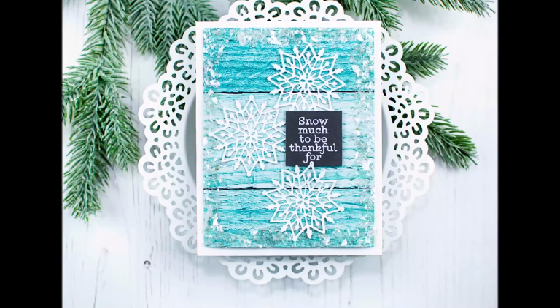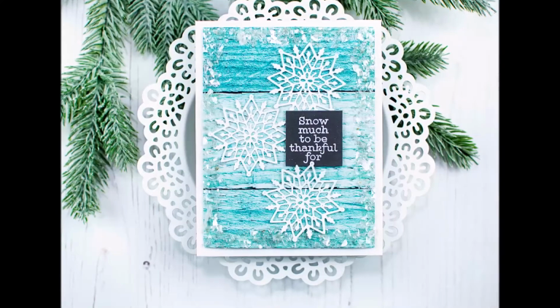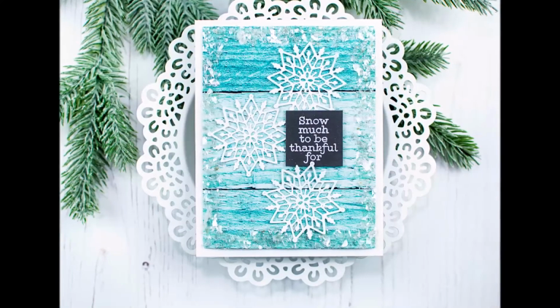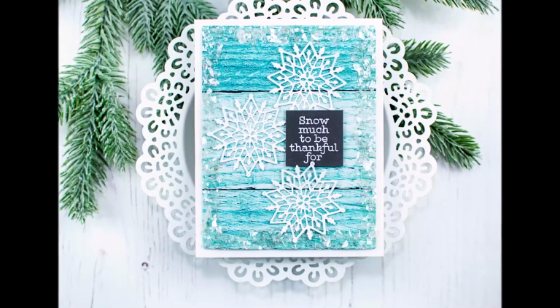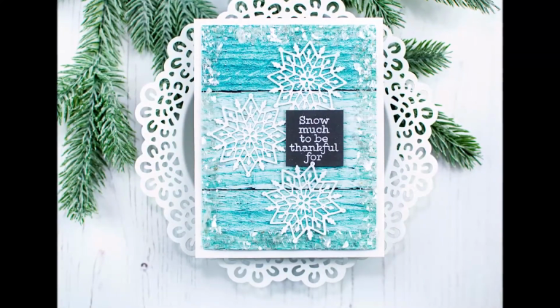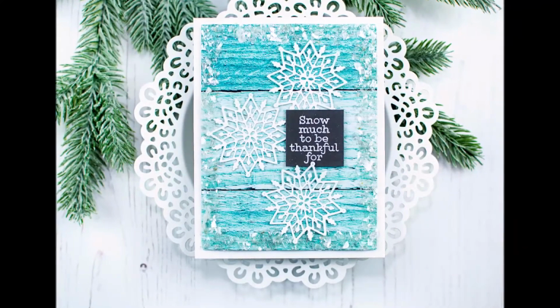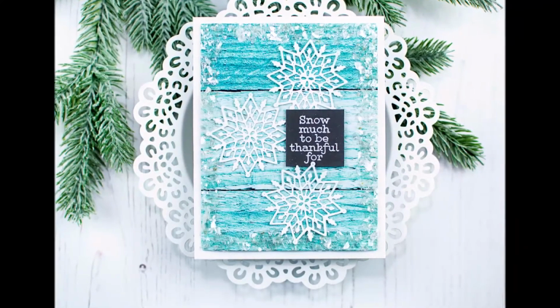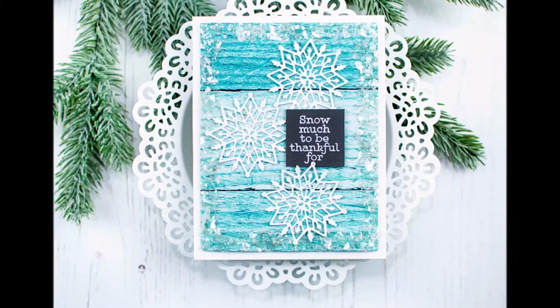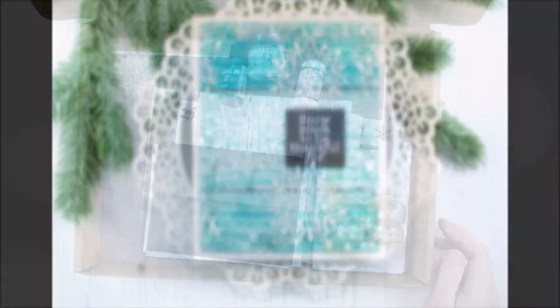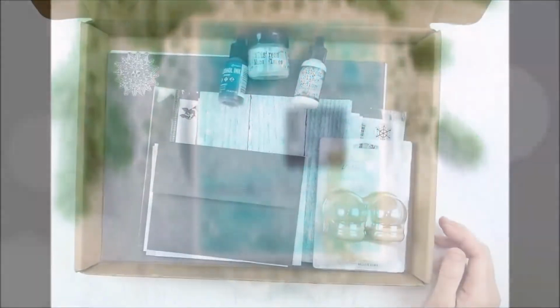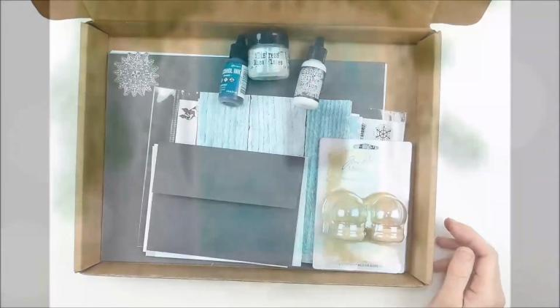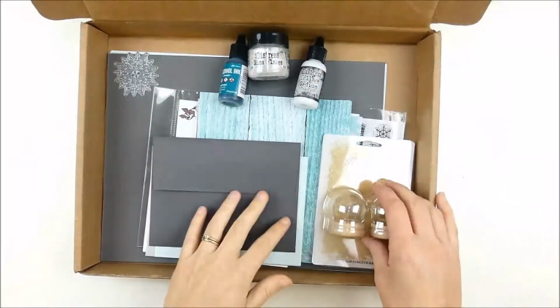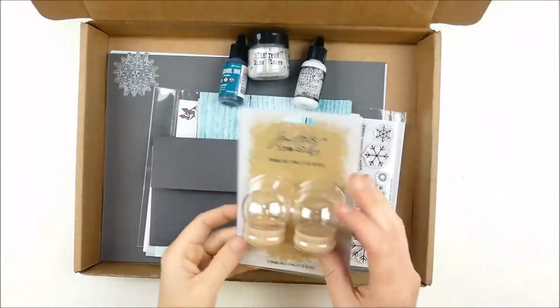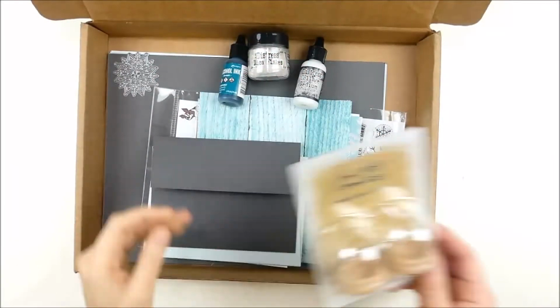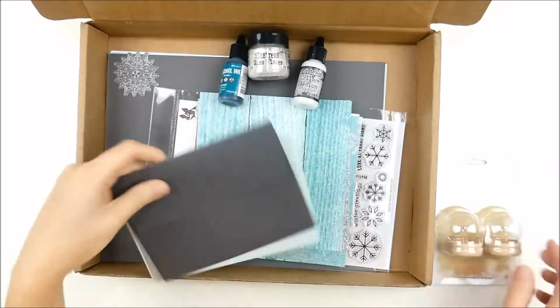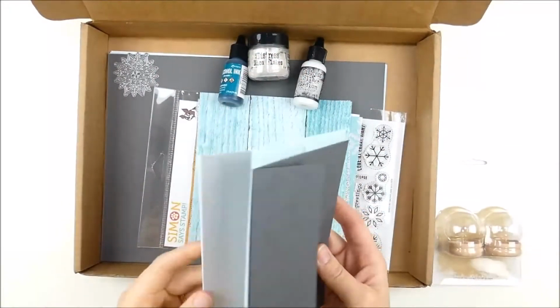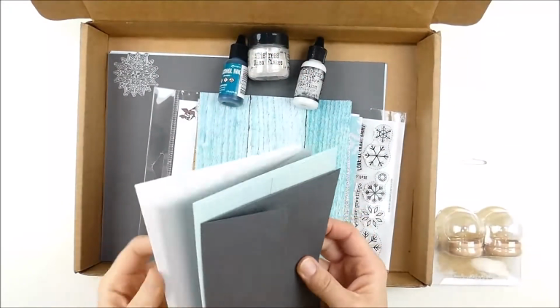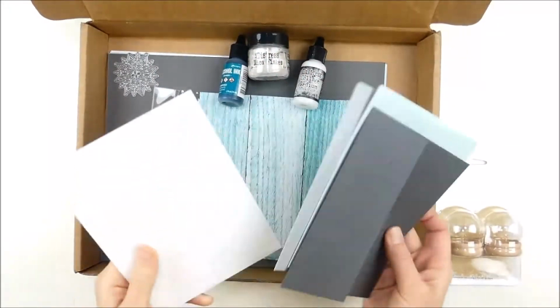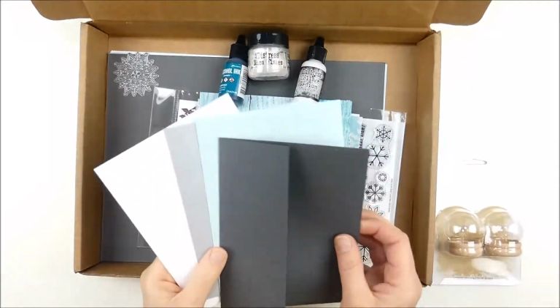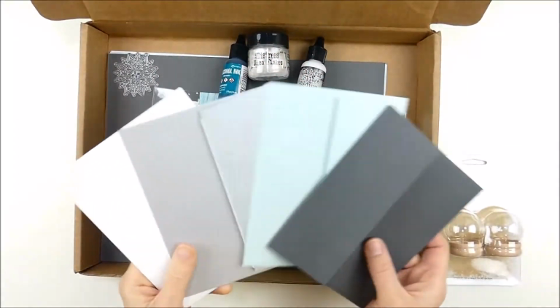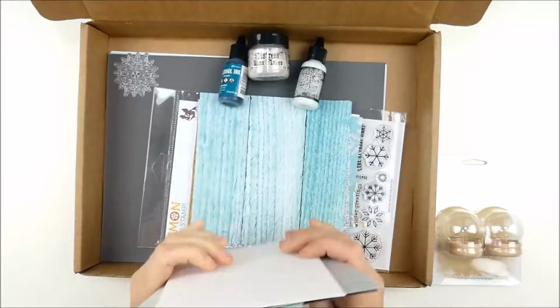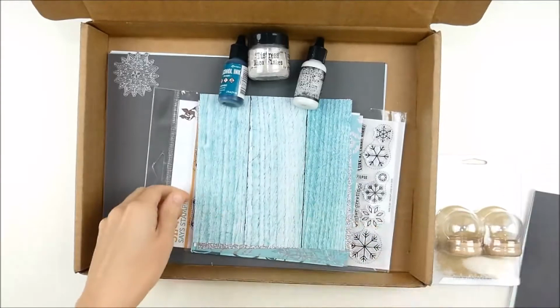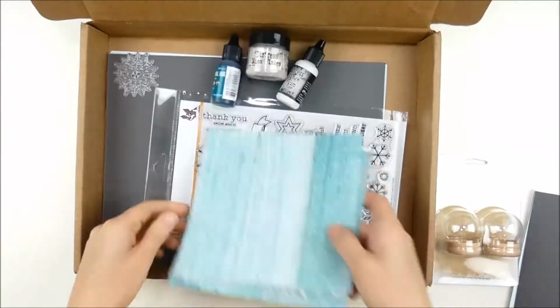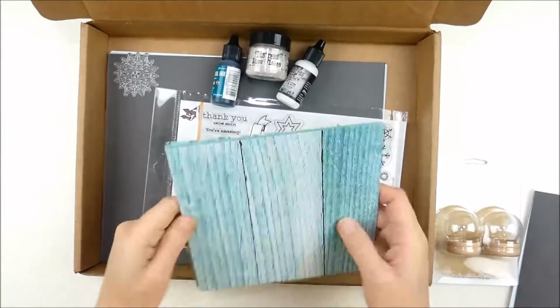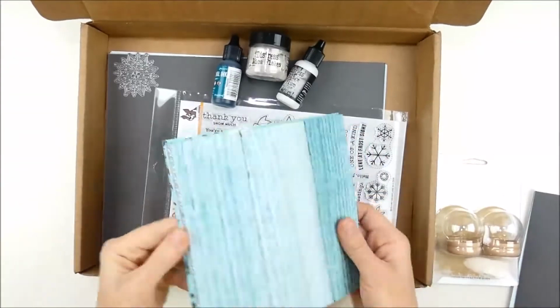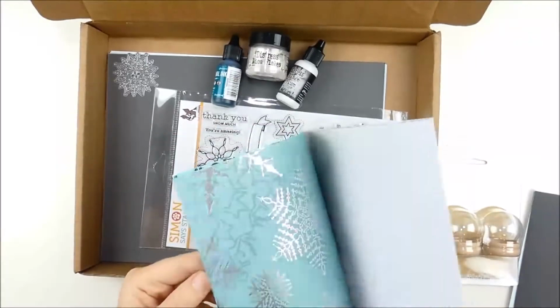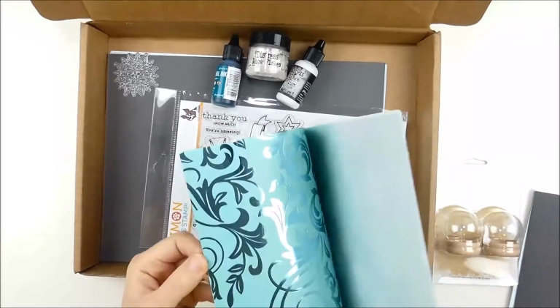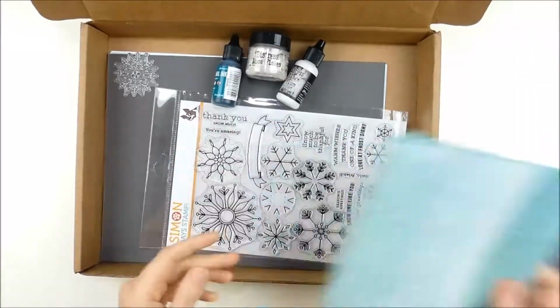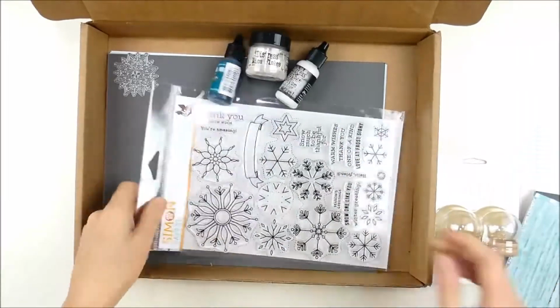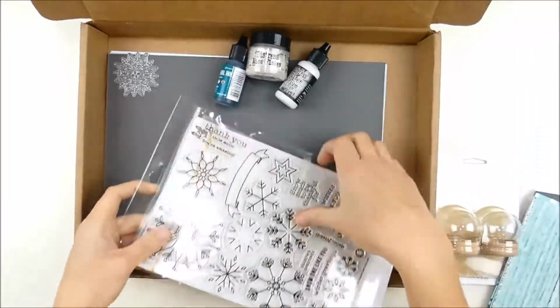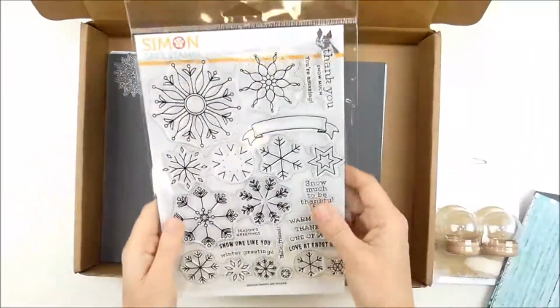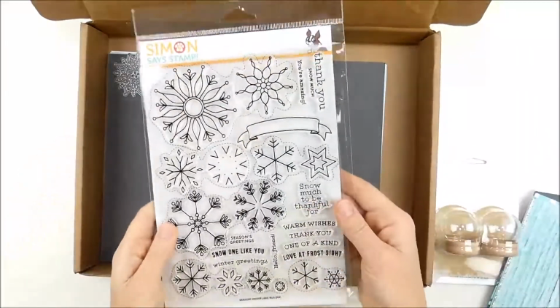Hello, this is Heather Hoffman and today I'm playing with the brand new January 2020 card kit from Simon Says Stamp called Snowflake Builder. Here's just a quick little peek at the contents of the box as I kind of opened it and started going through them.